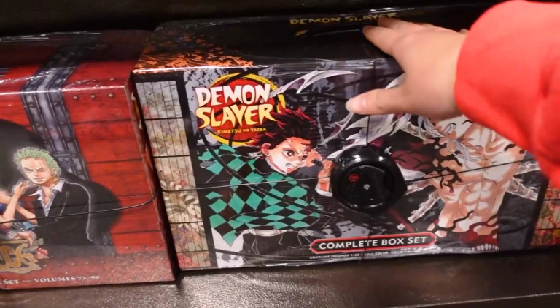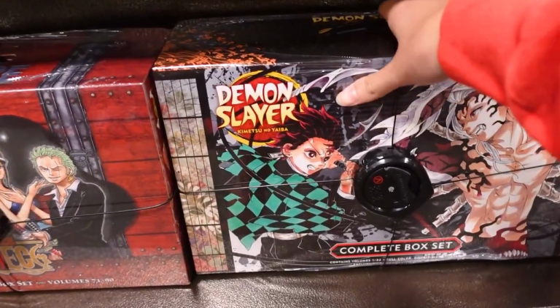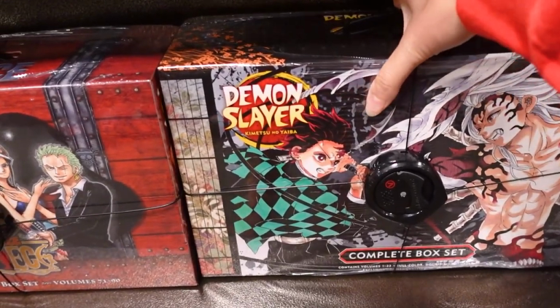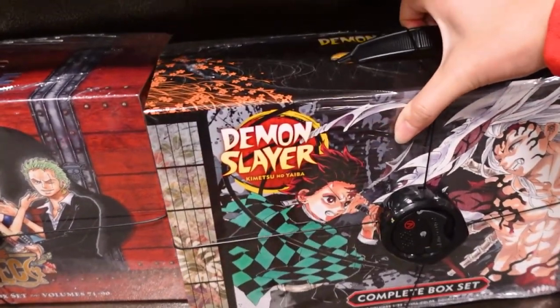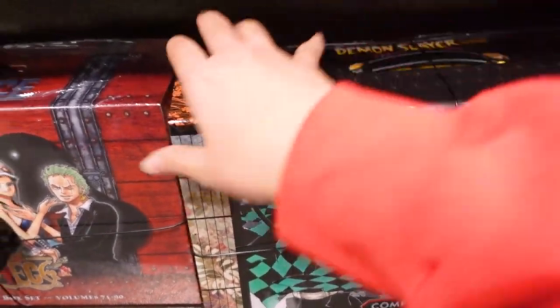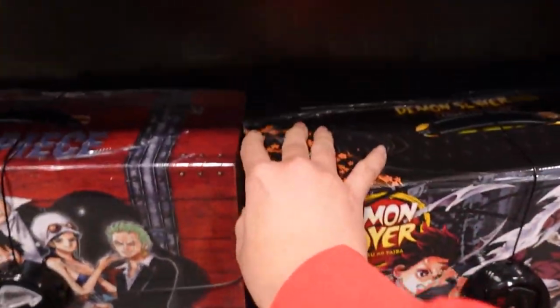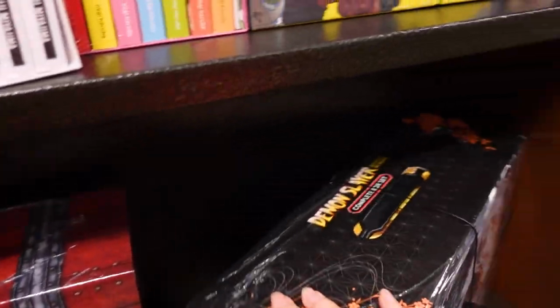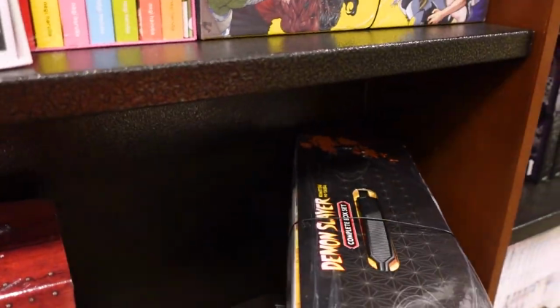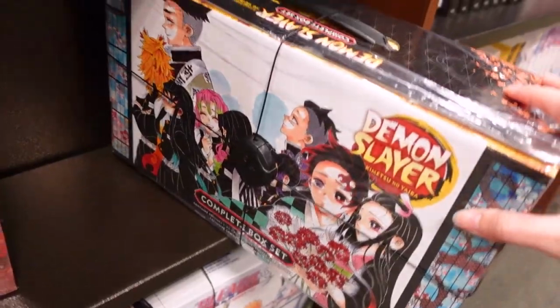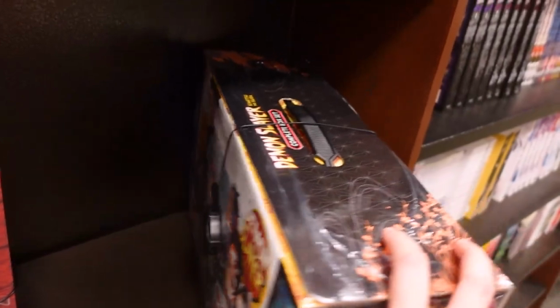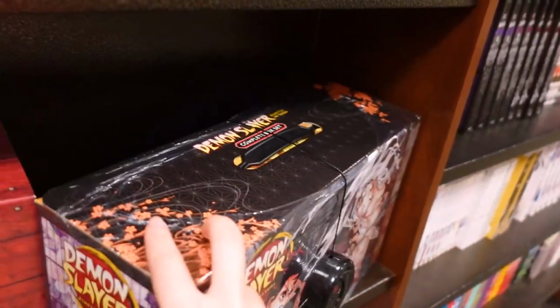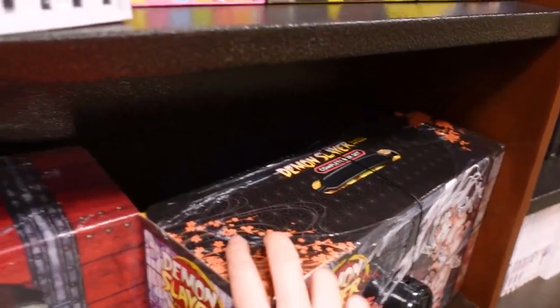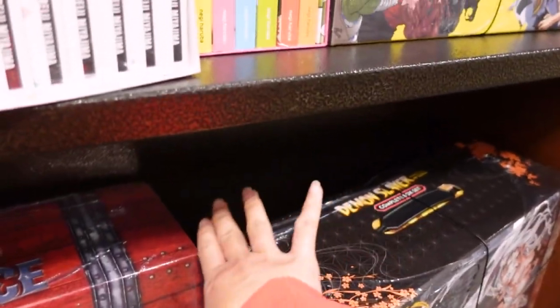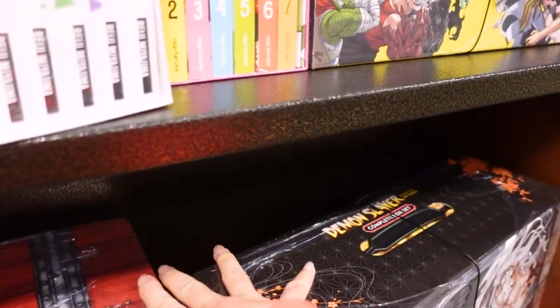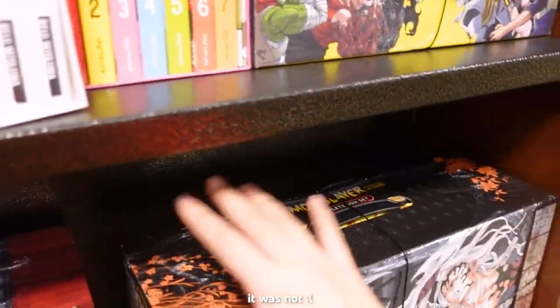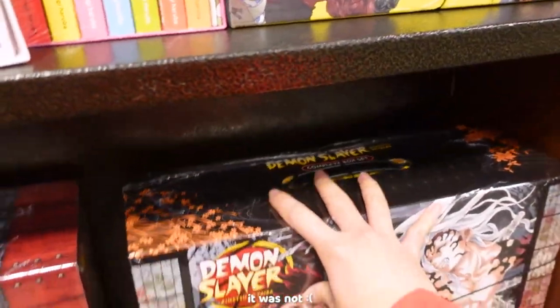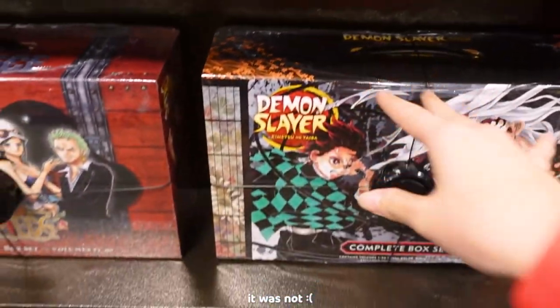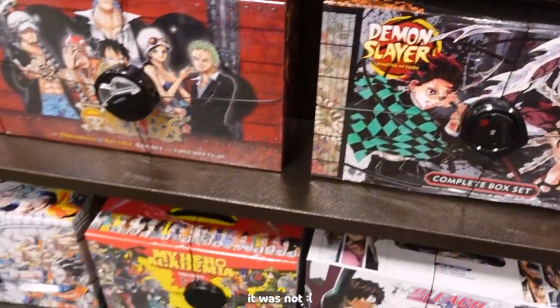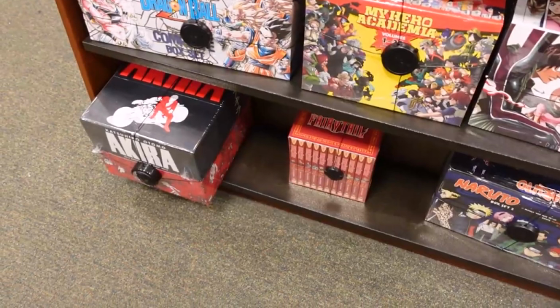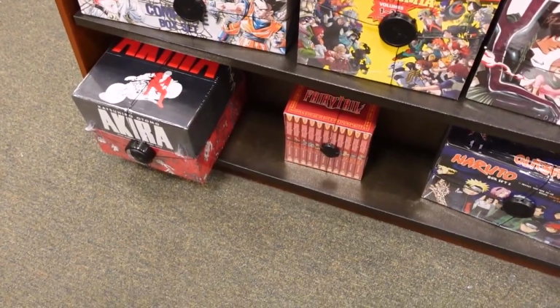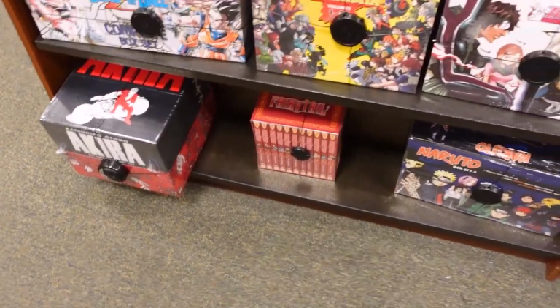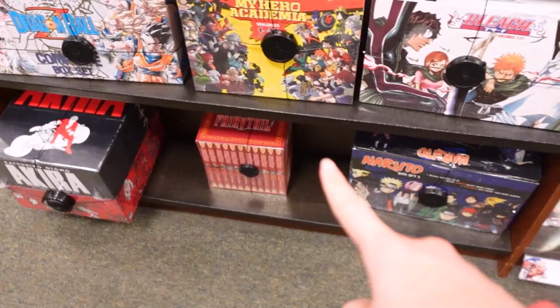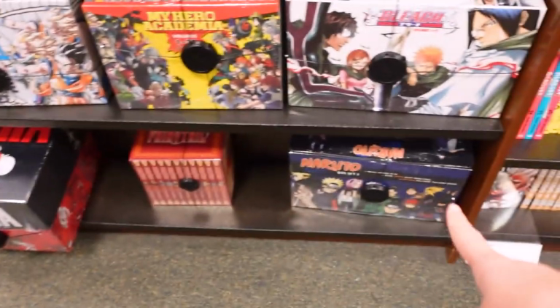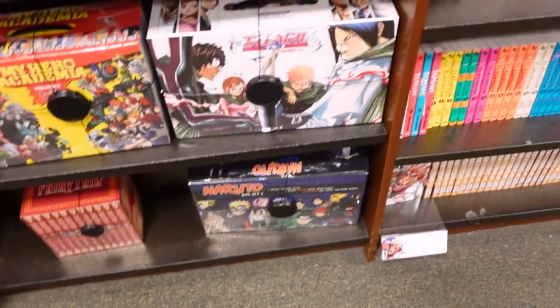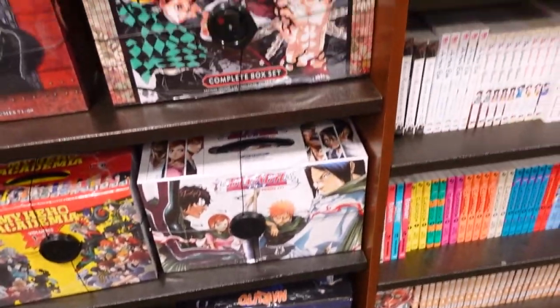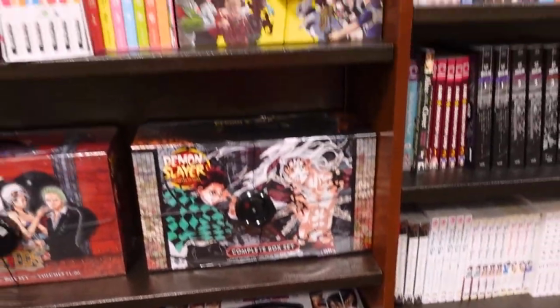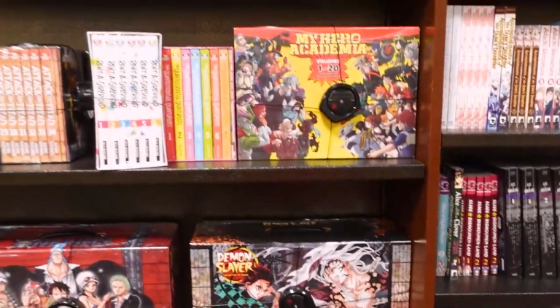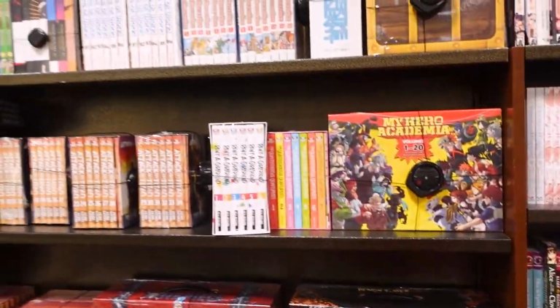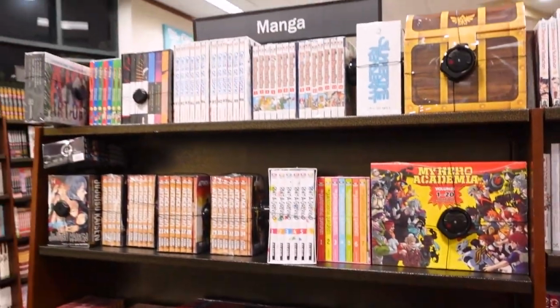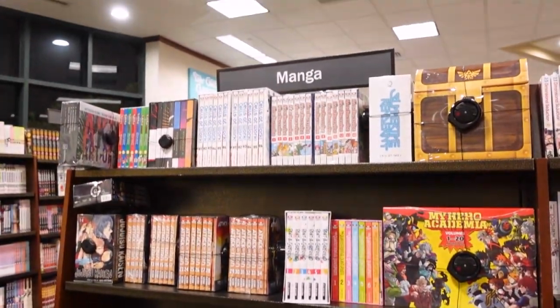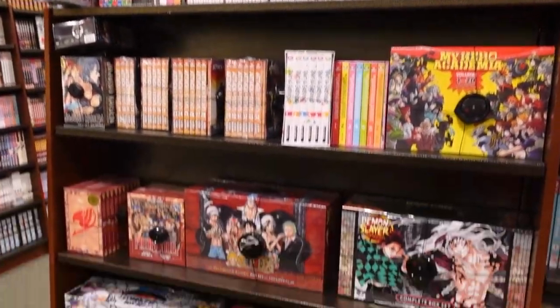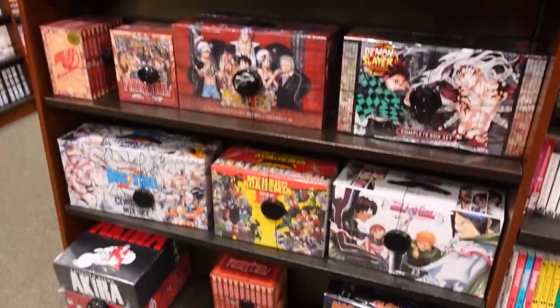This is really, really cool. I wonder if this is part of the buy one, get one 50% off deal. Akira, Fairy Tail, Naruto. Alright, that's the box set section.